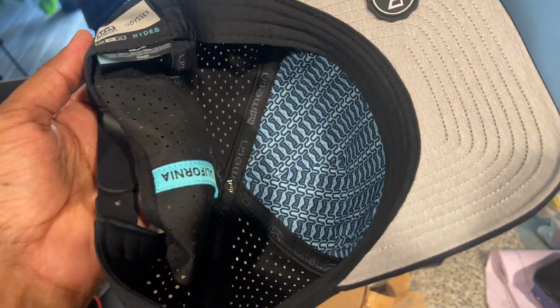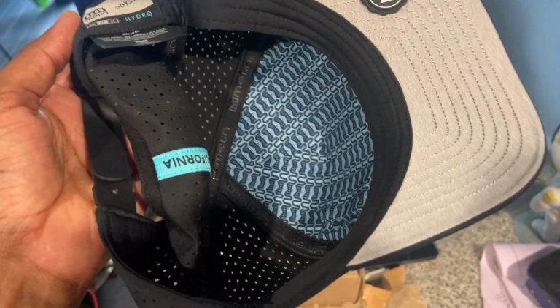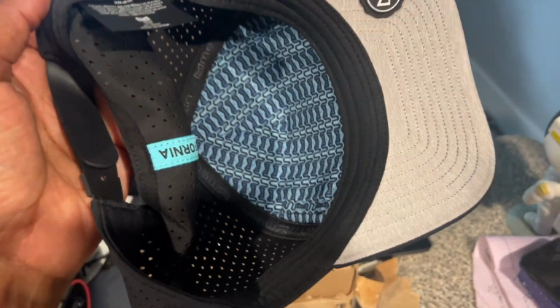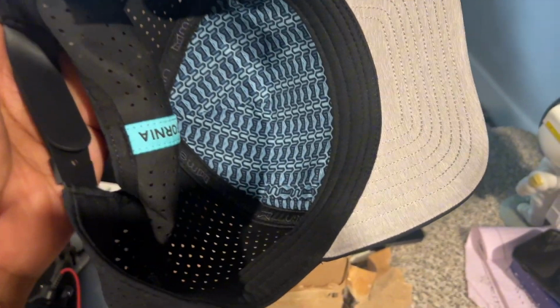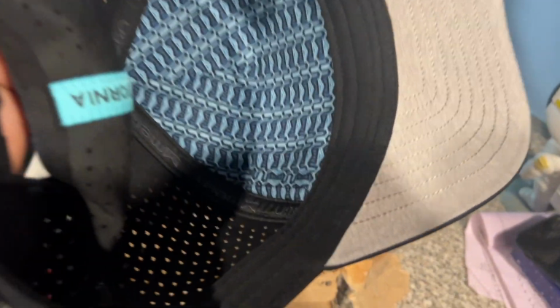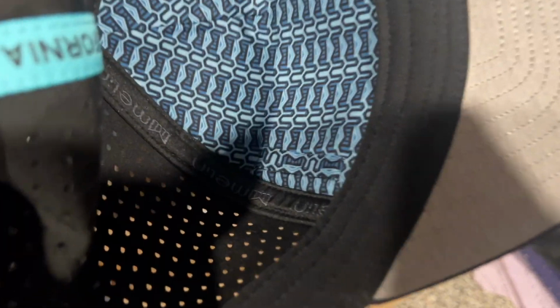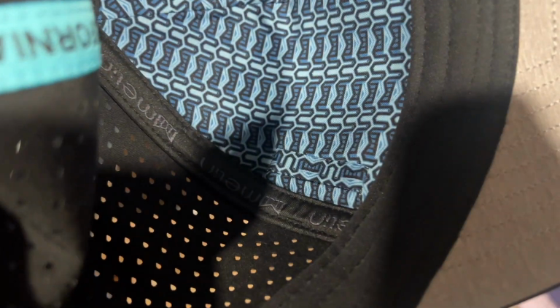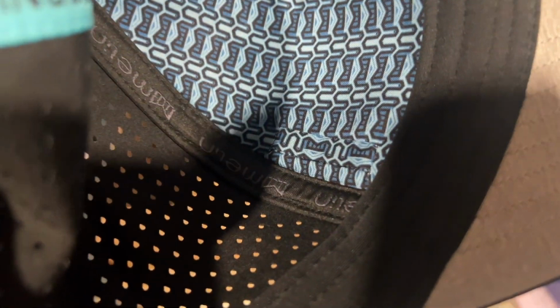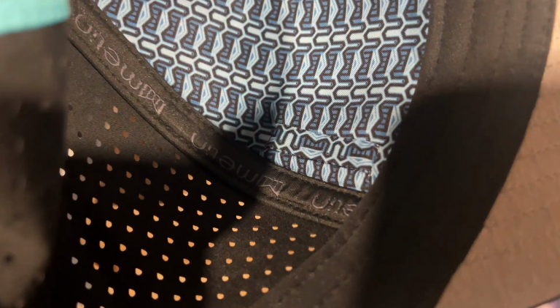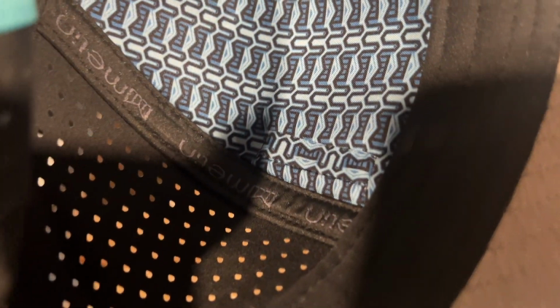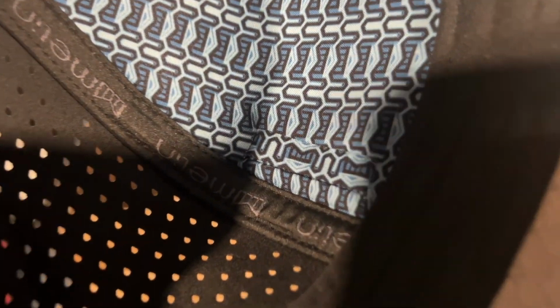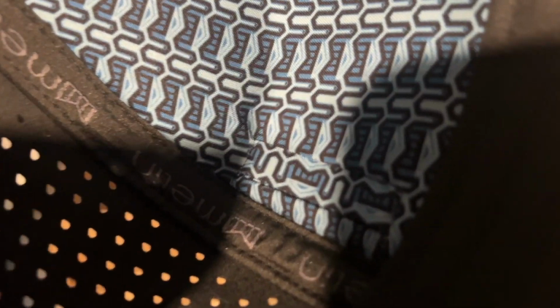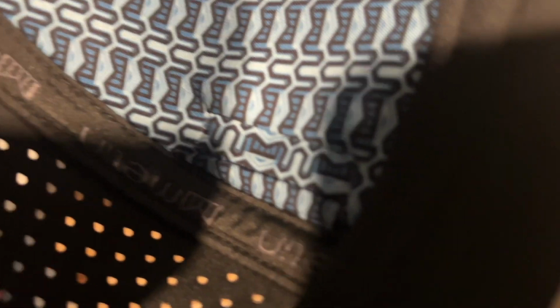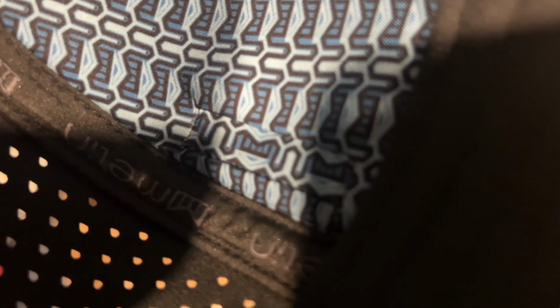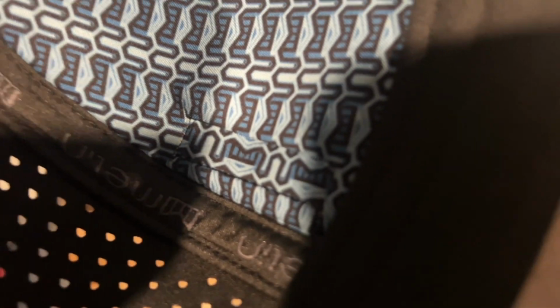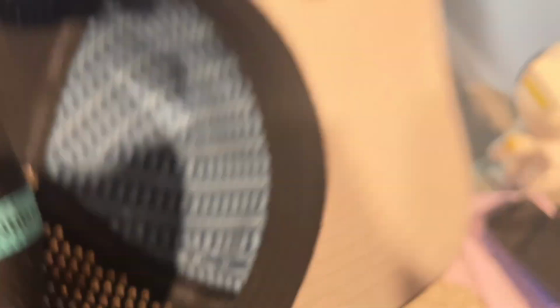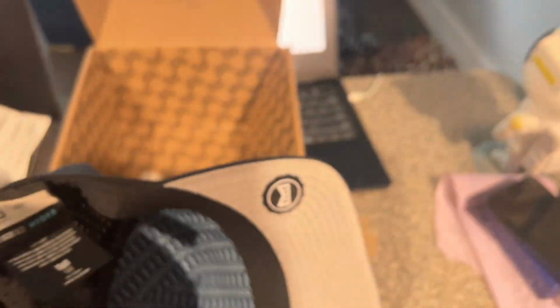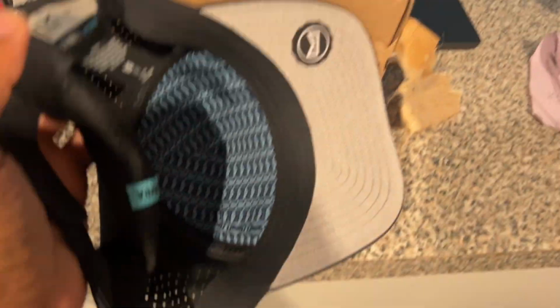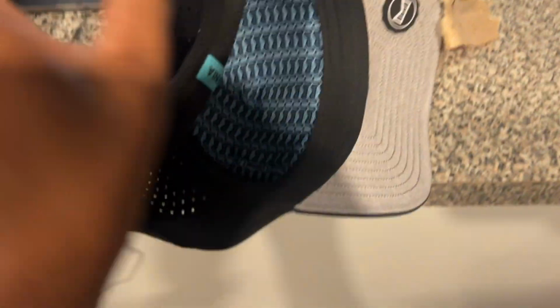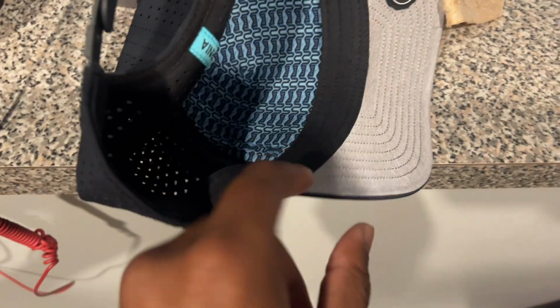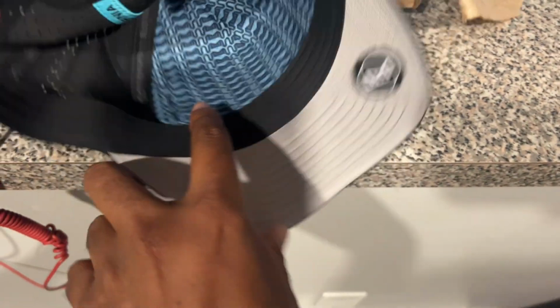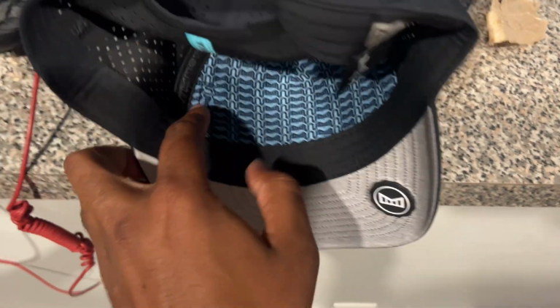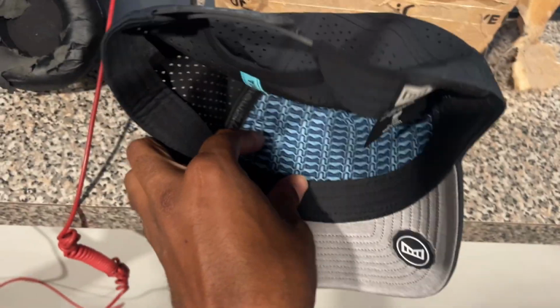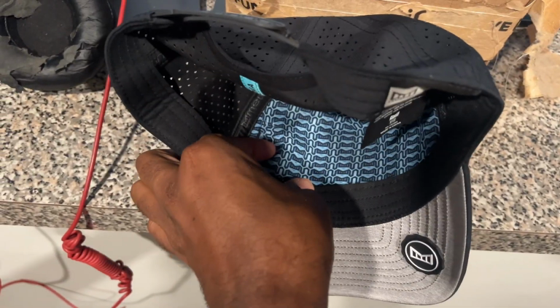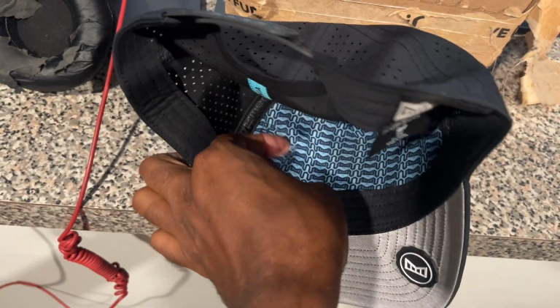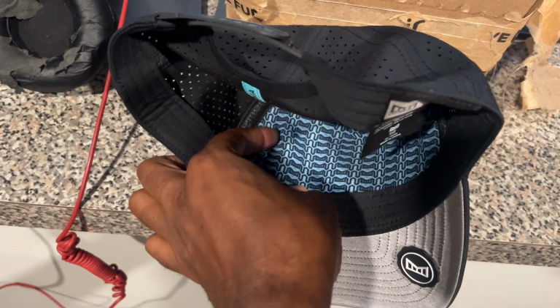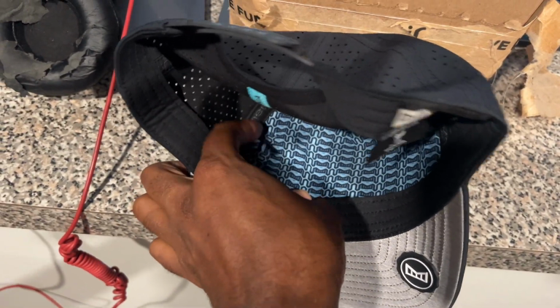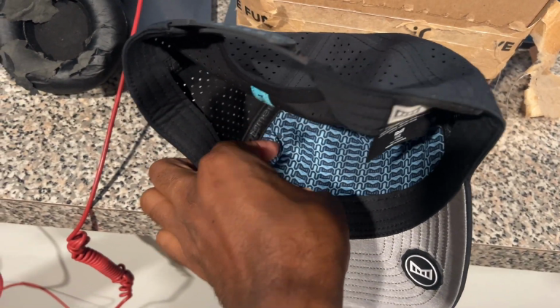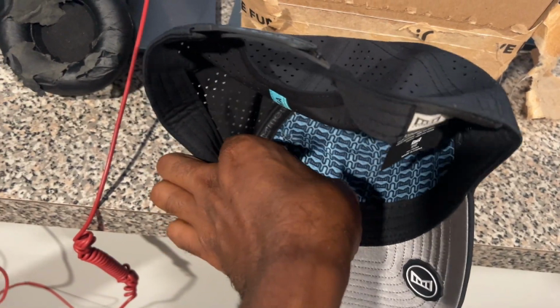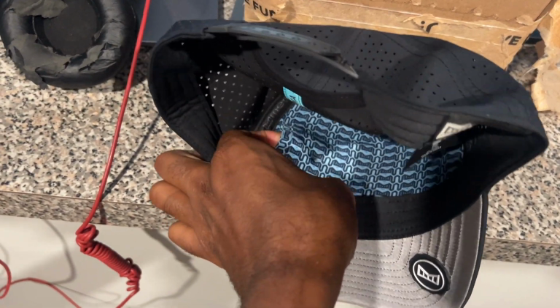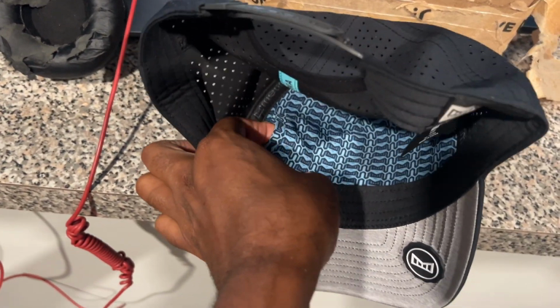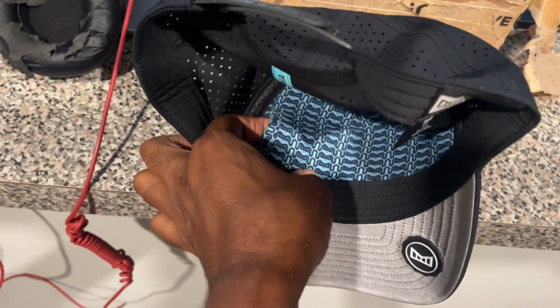Let's look at the inside. There's a little pocket right there. There we go — a little pocket and a crown.